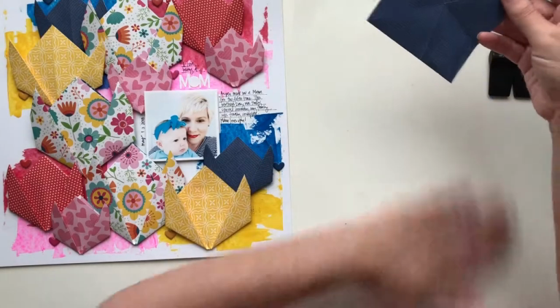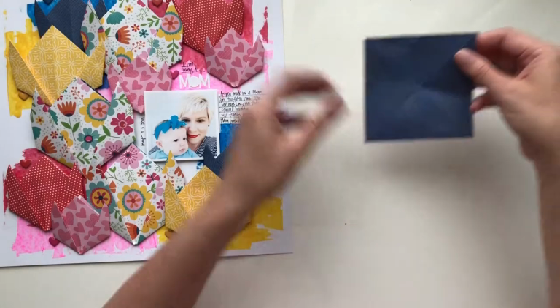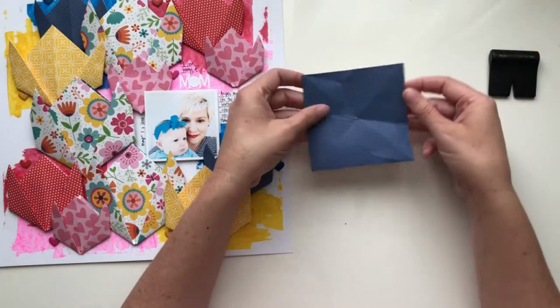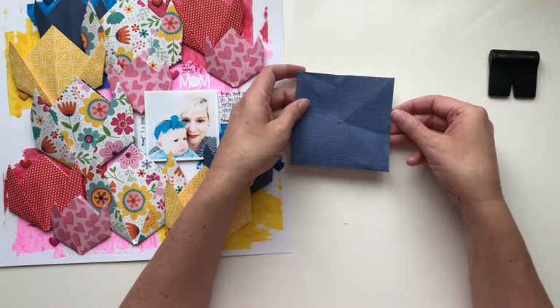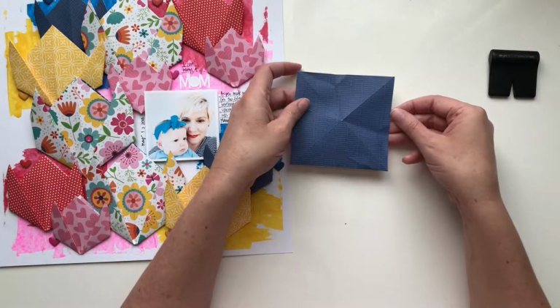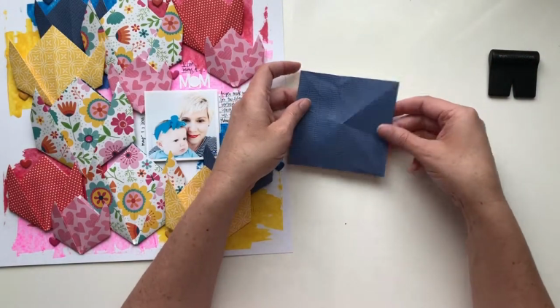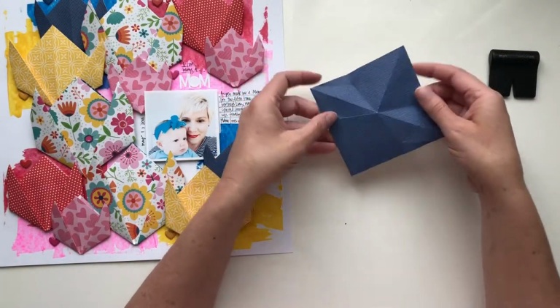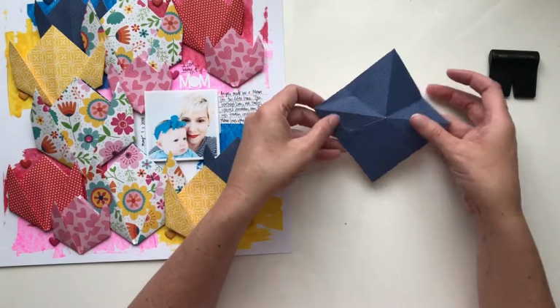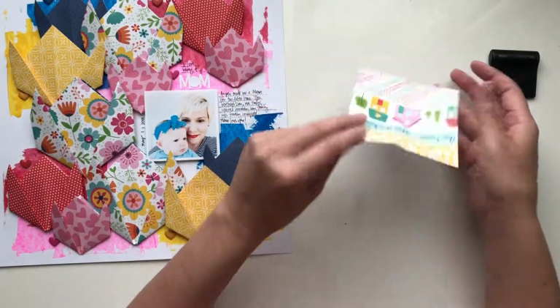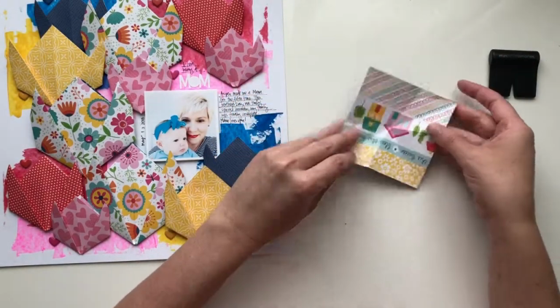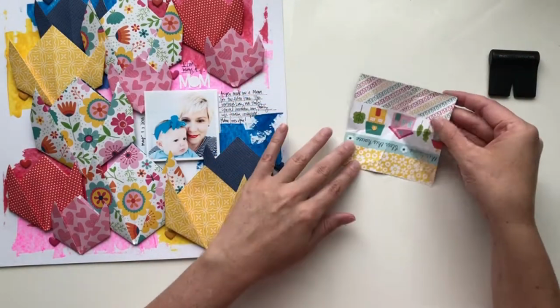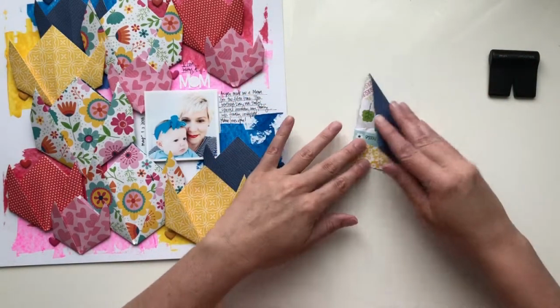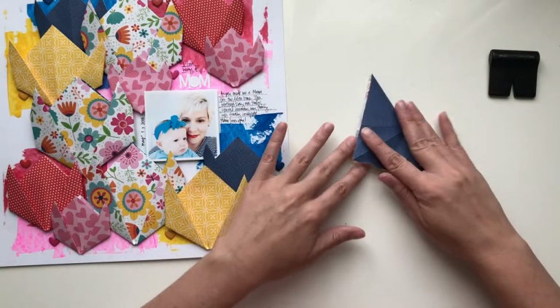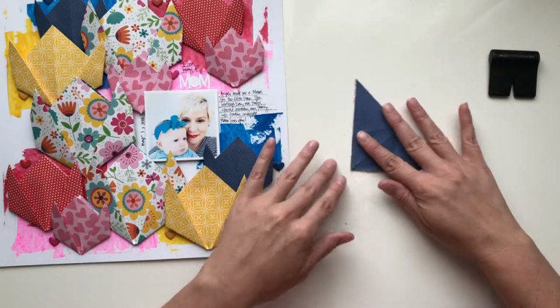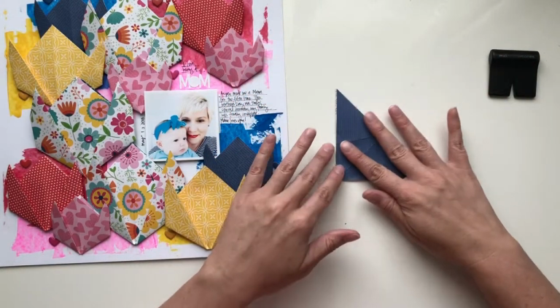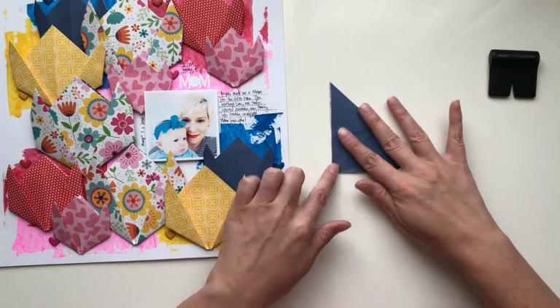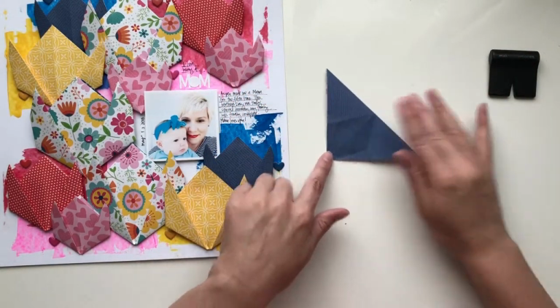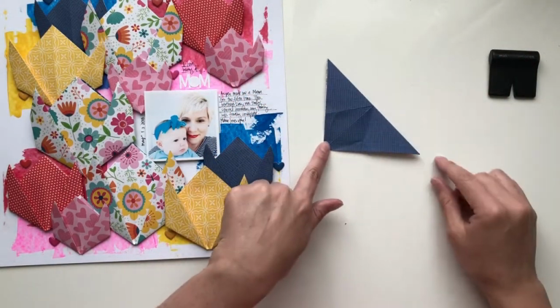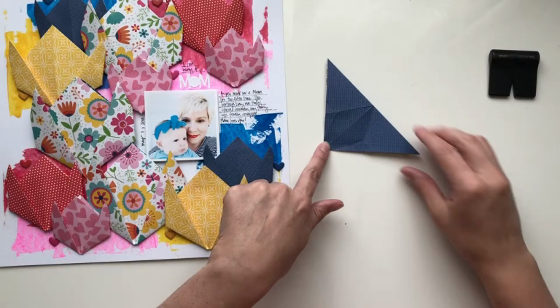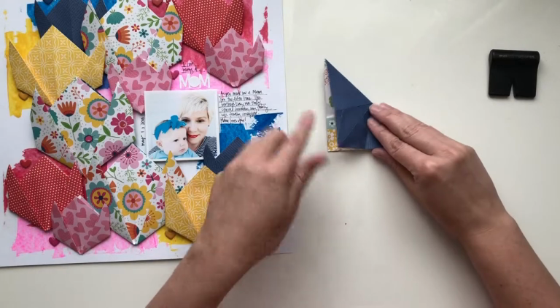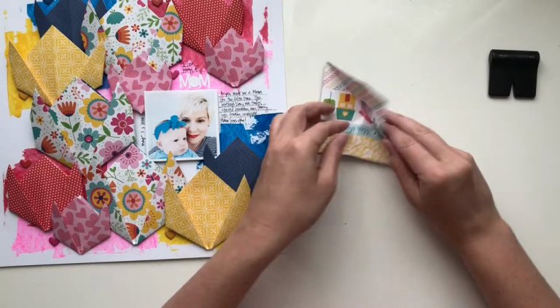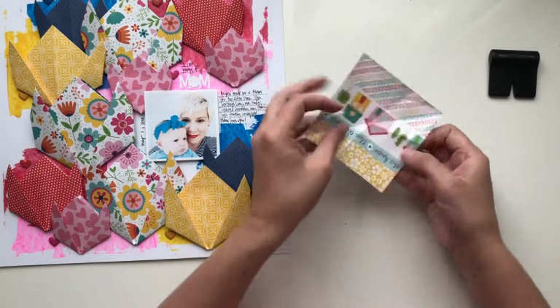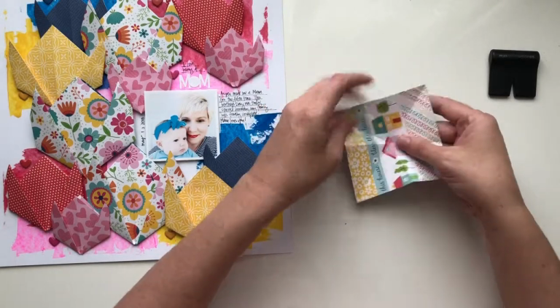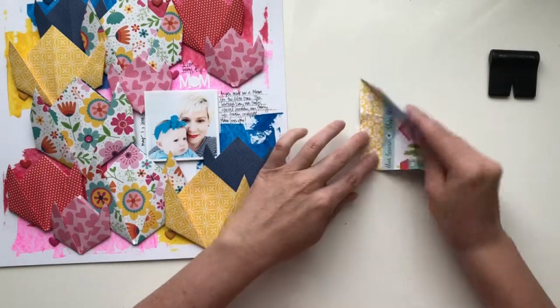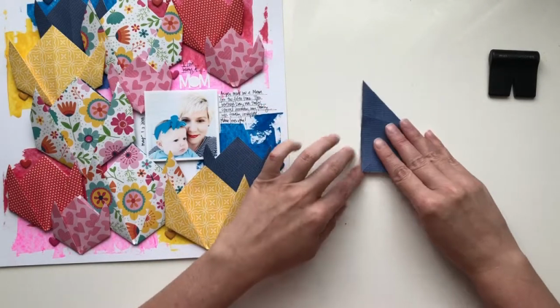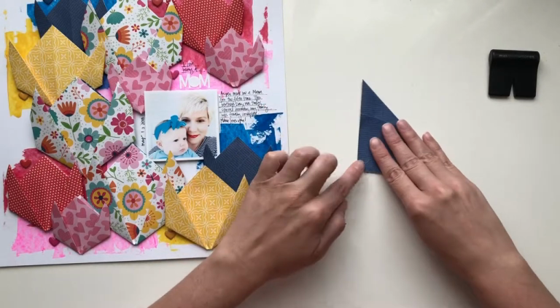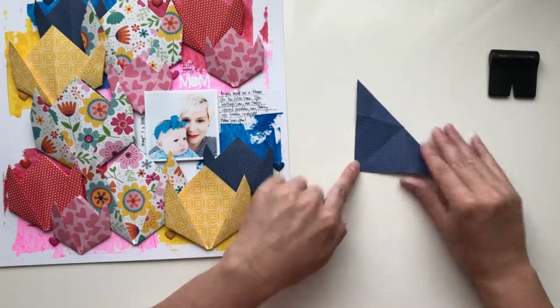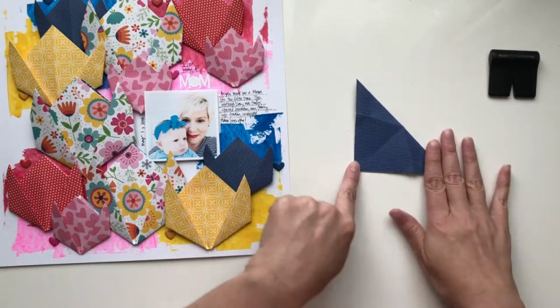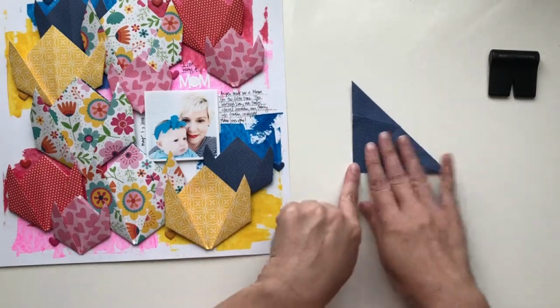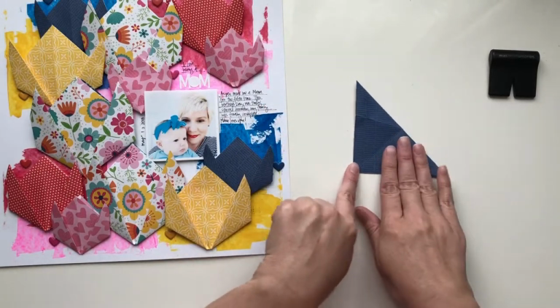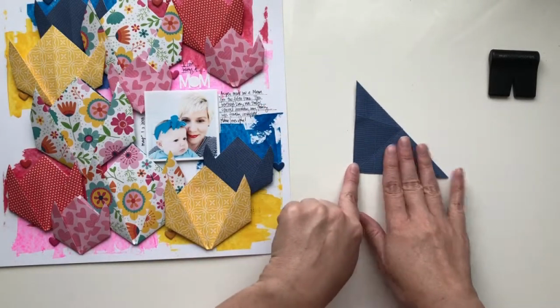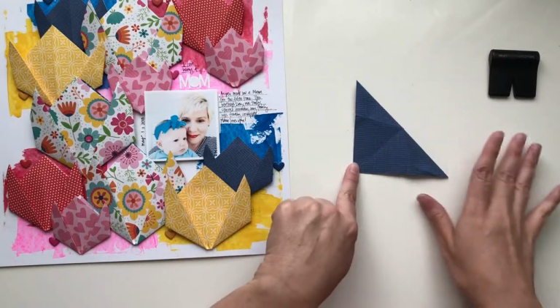This again is a four inch square and you're going to want to begin by going corner to corner and then corner to corner on the opposite corners.